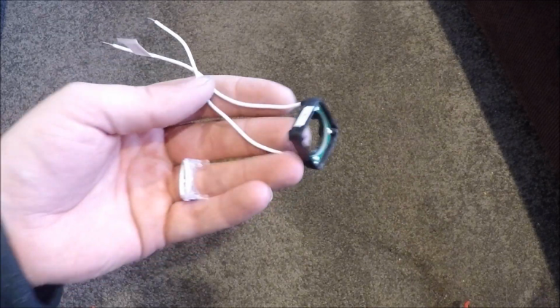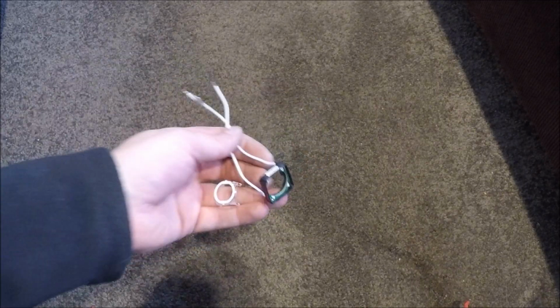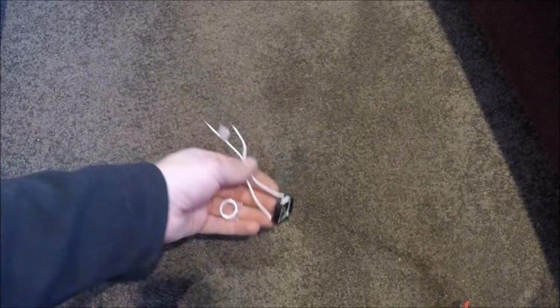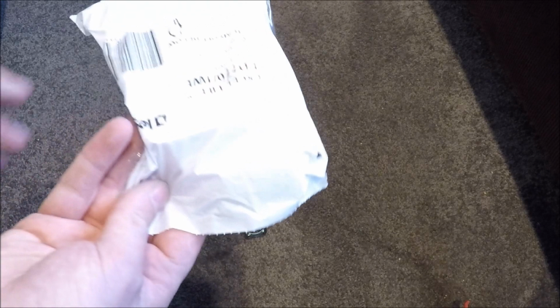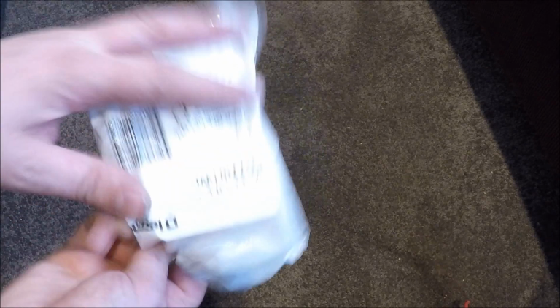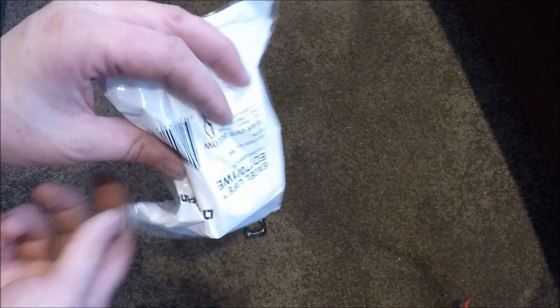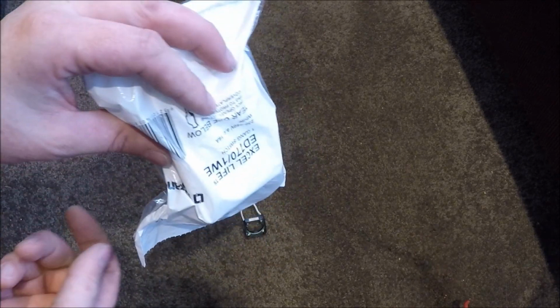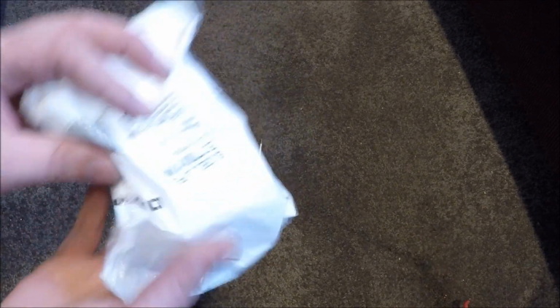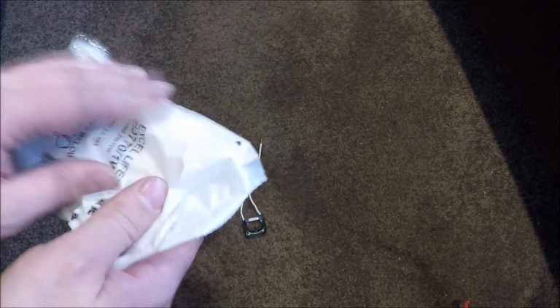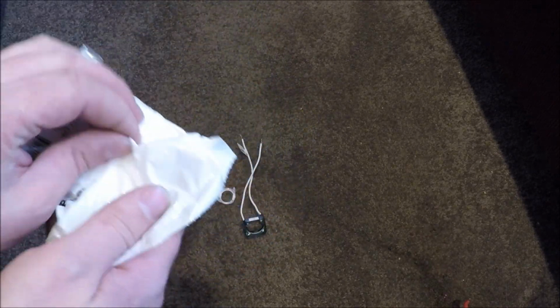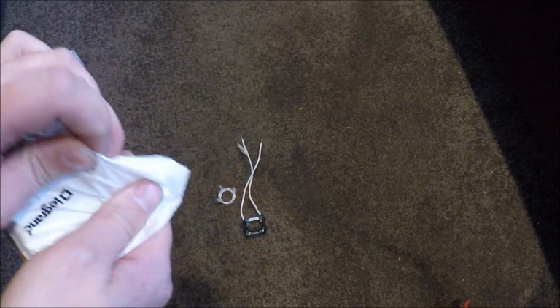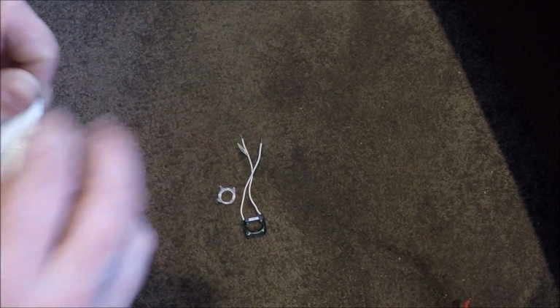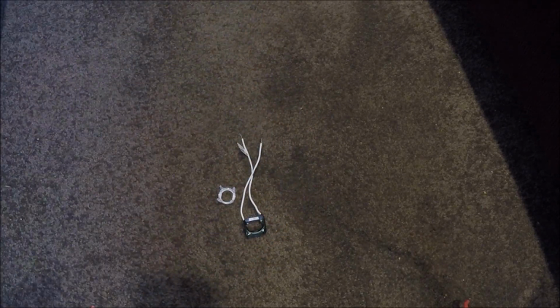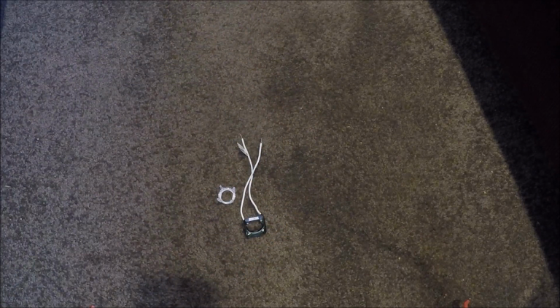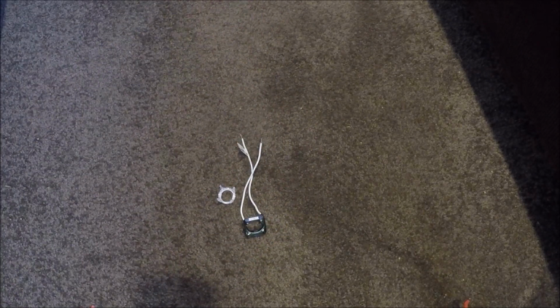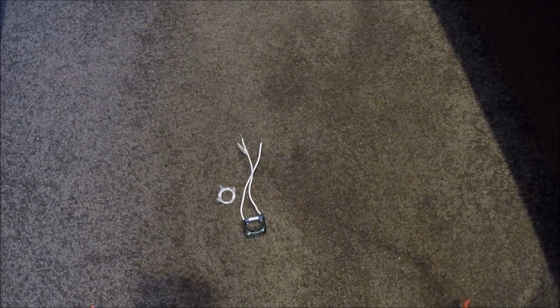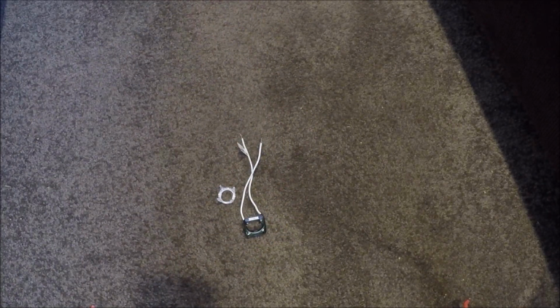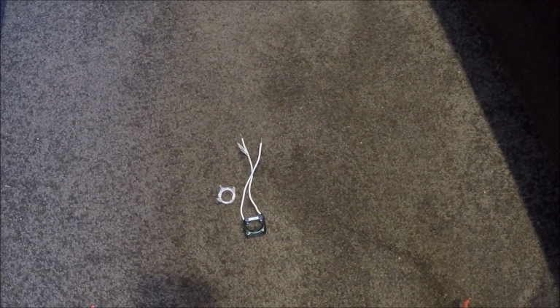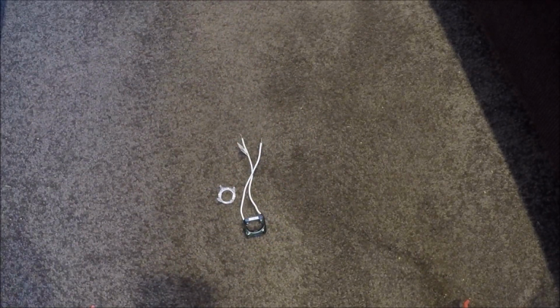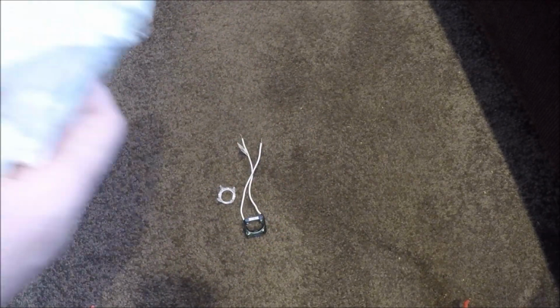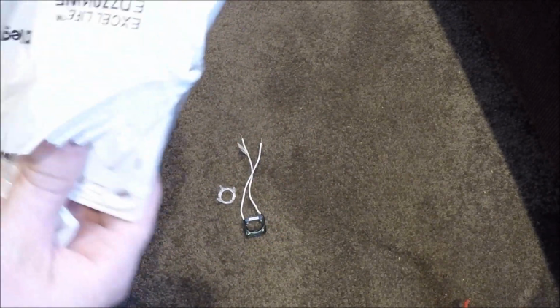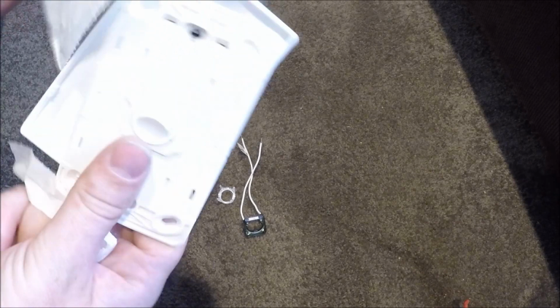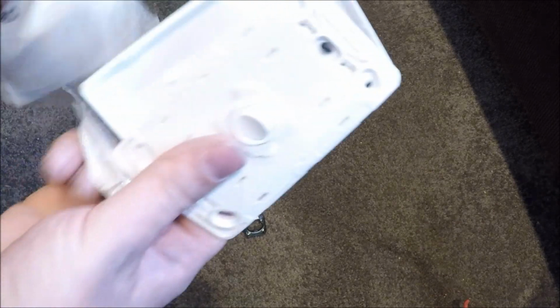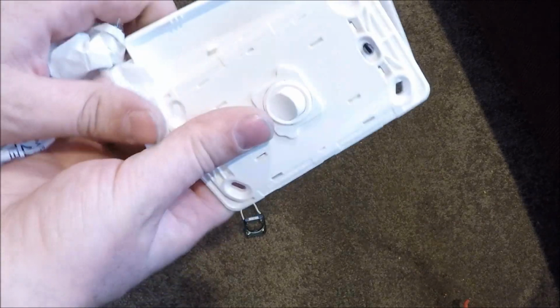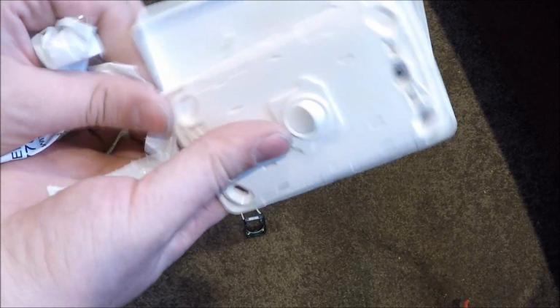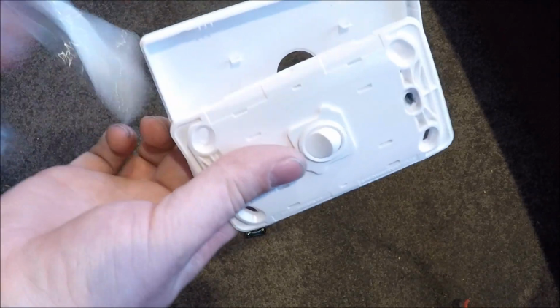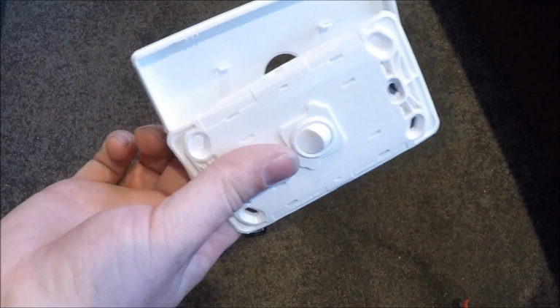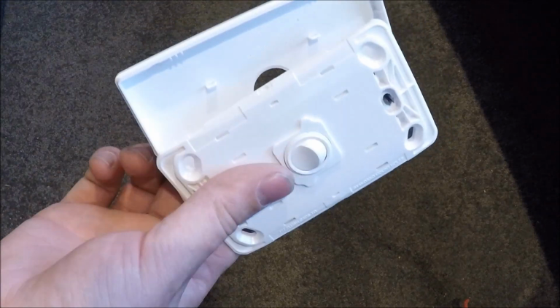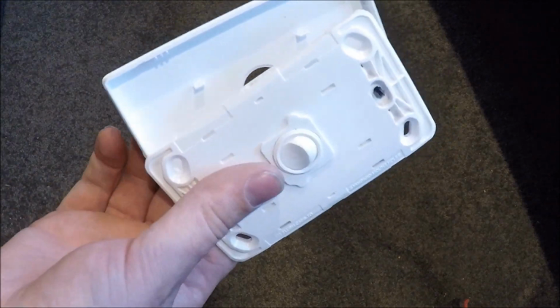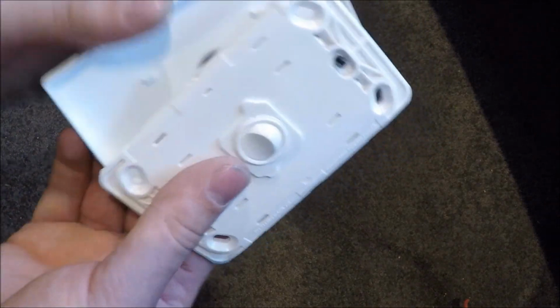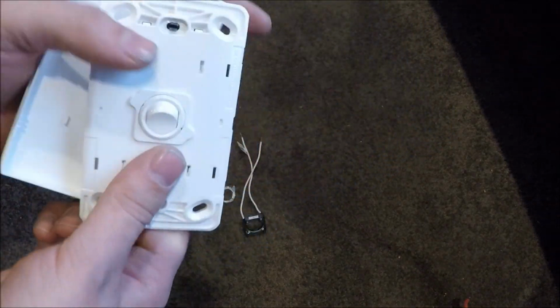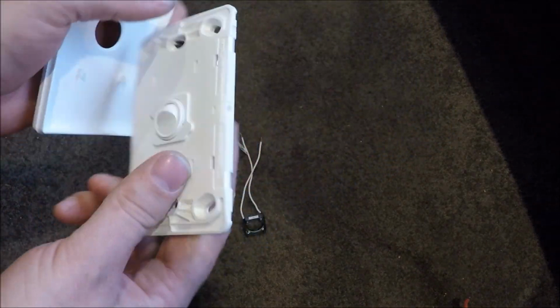So I'll show you the setup of one of these. Open your single gang switch — this is Legrand, by the way, if you're wondering what brand it is.